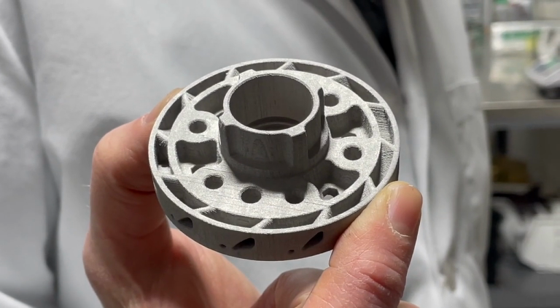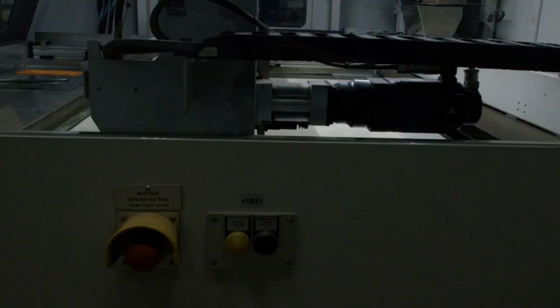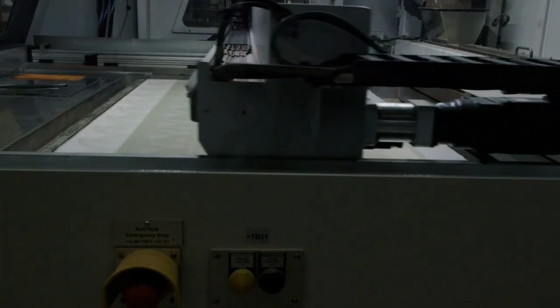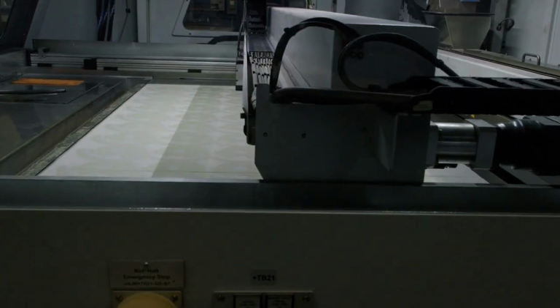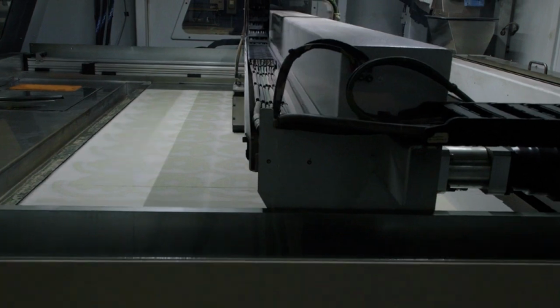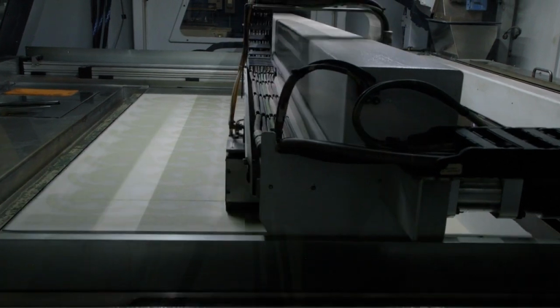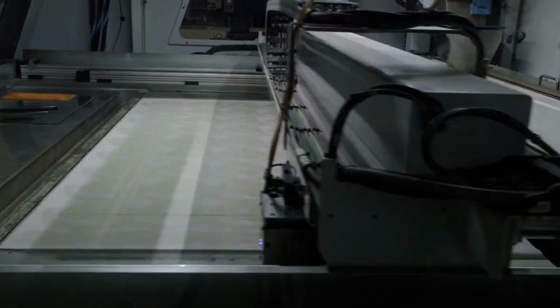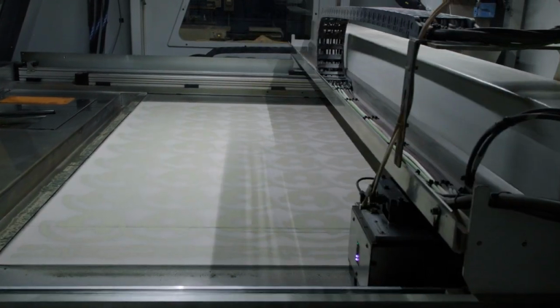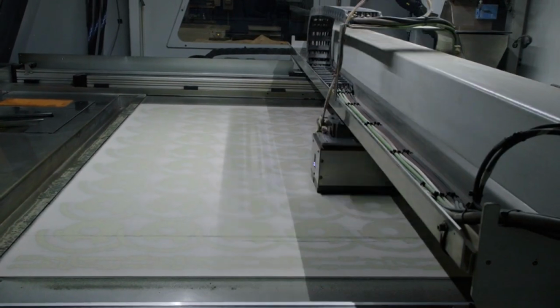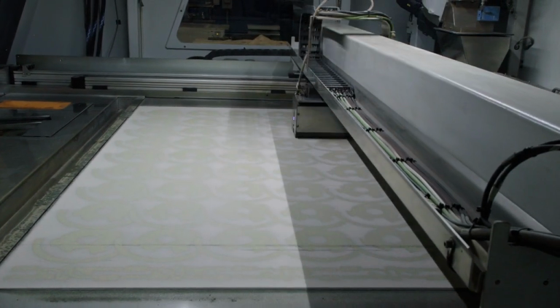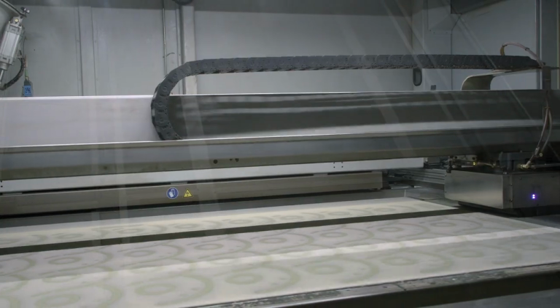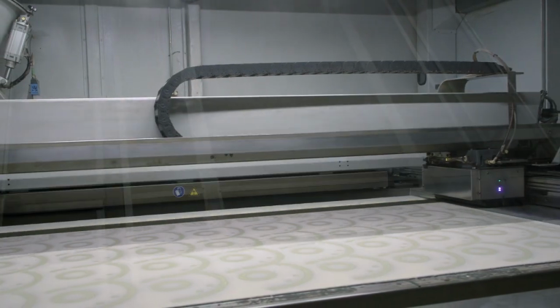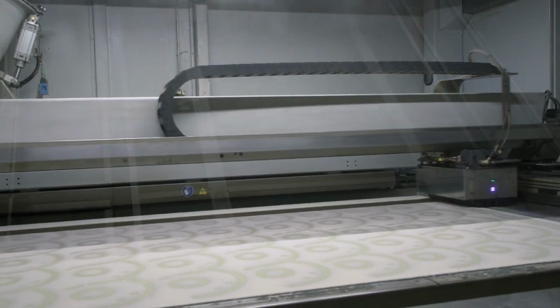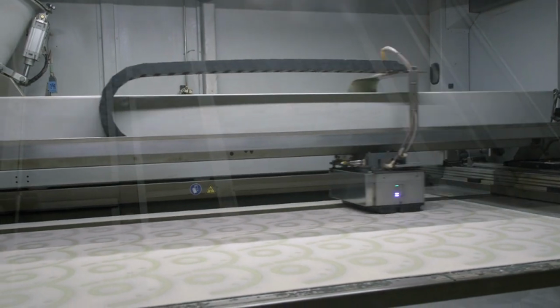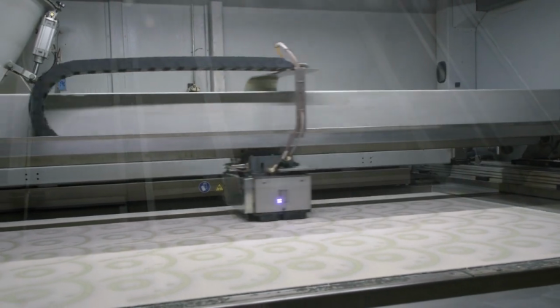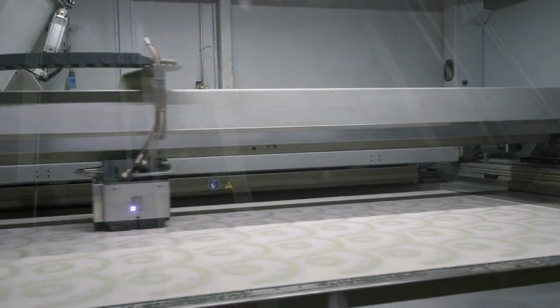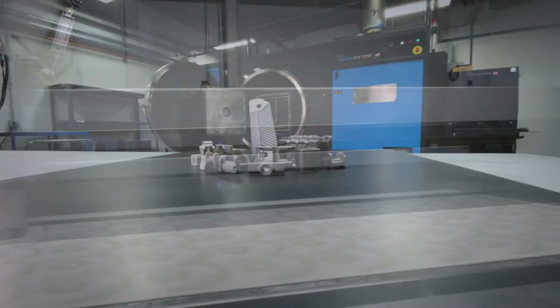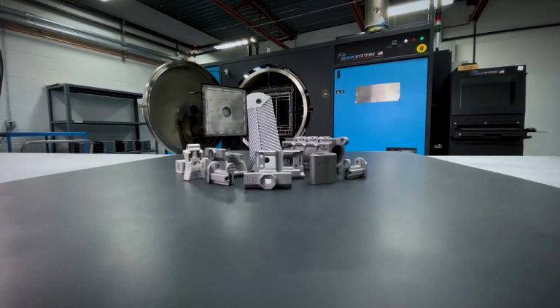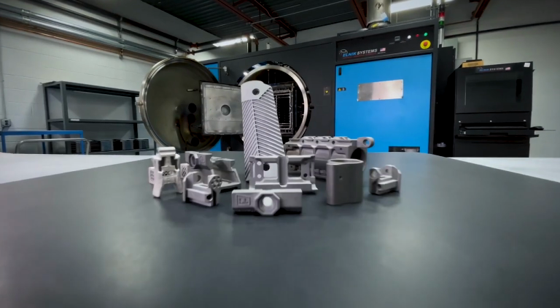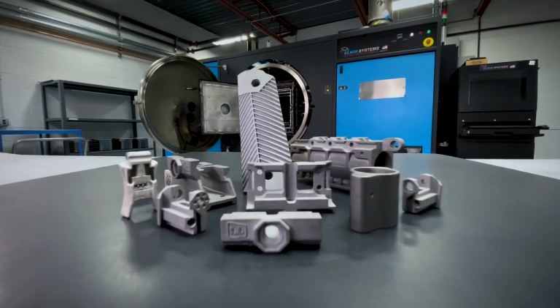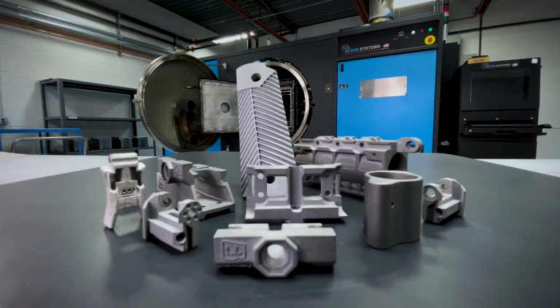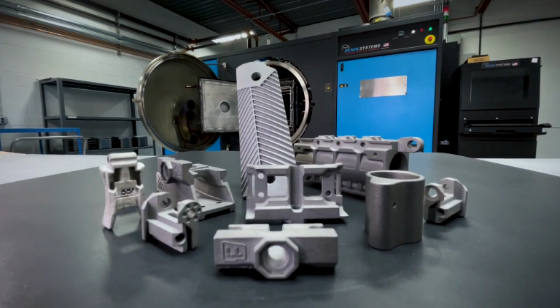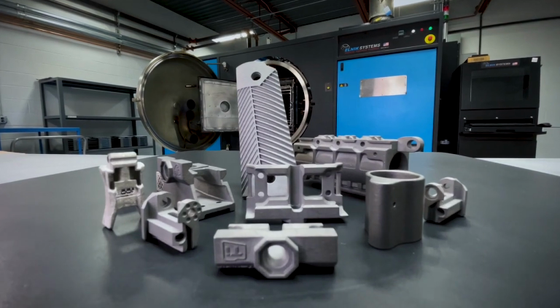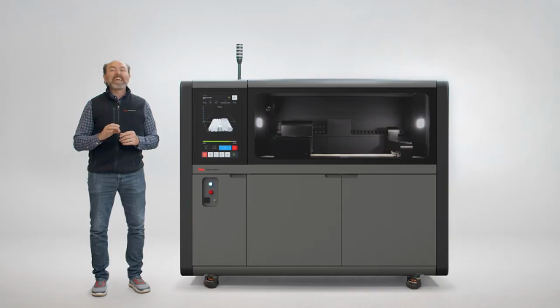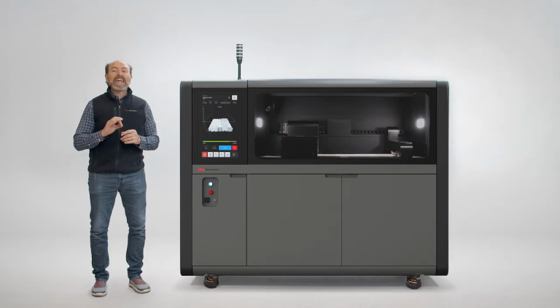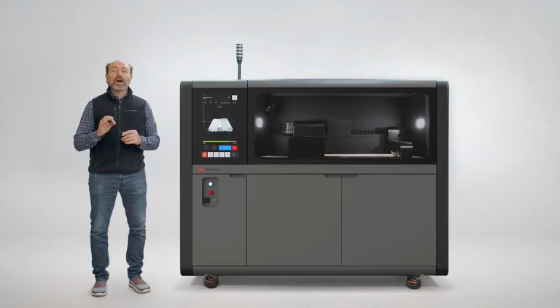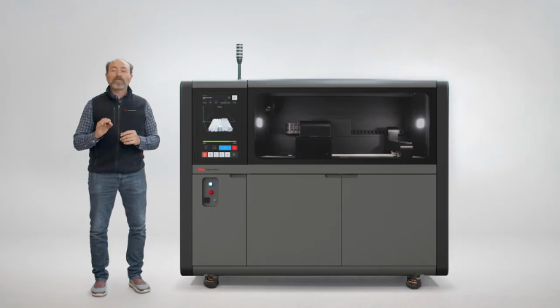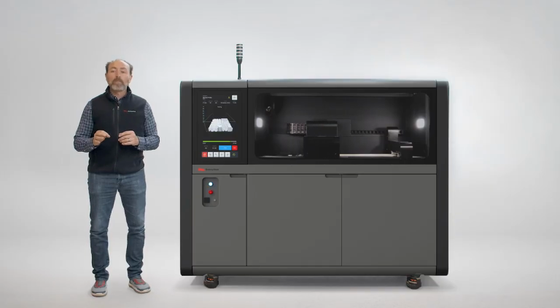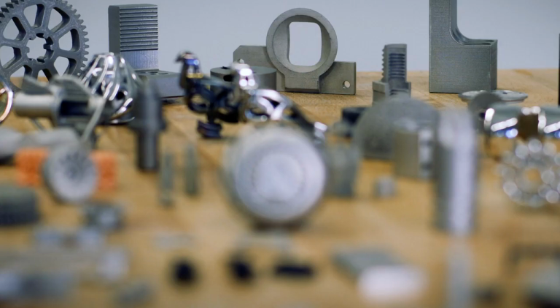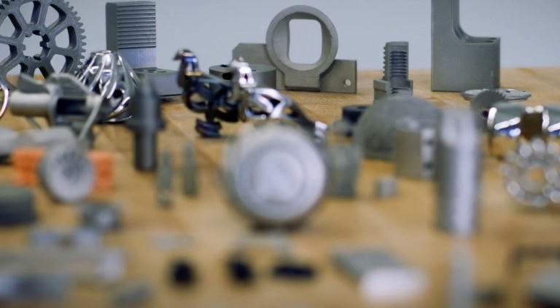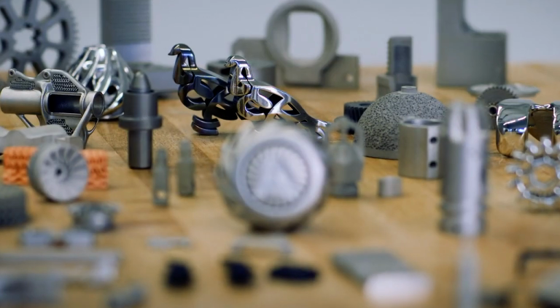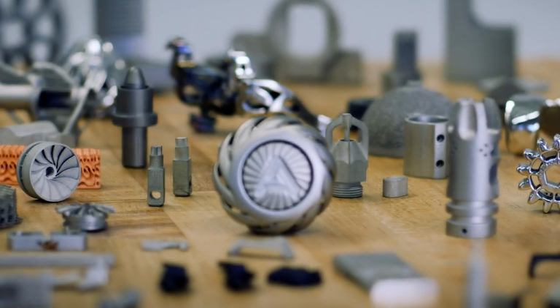The speed of Desktop Metal's BinderJet 3D printers makes complex parts more affordable than any other form of metal 3D printing.